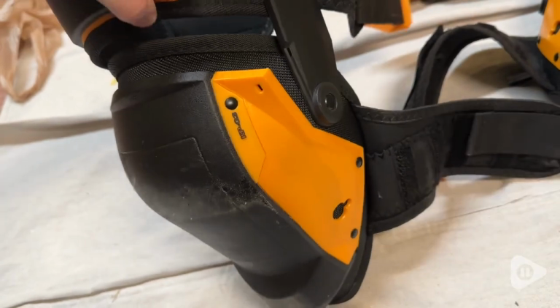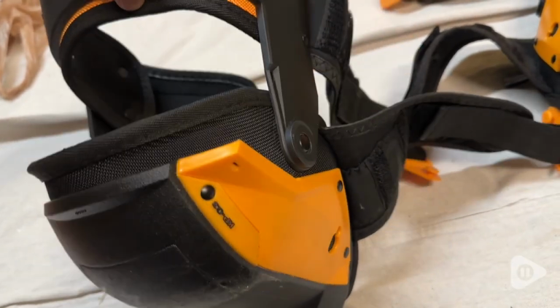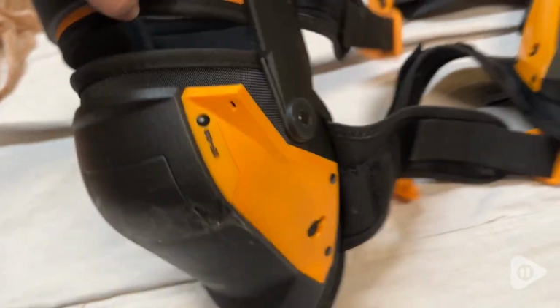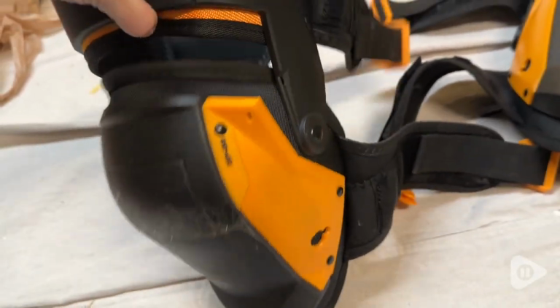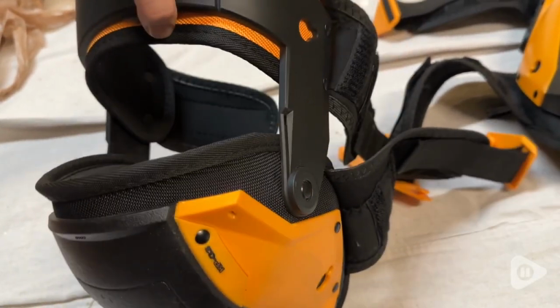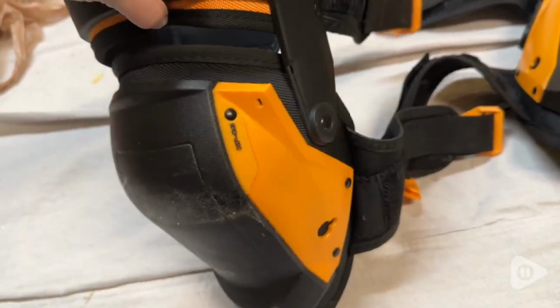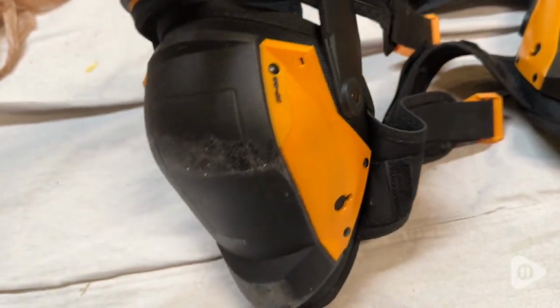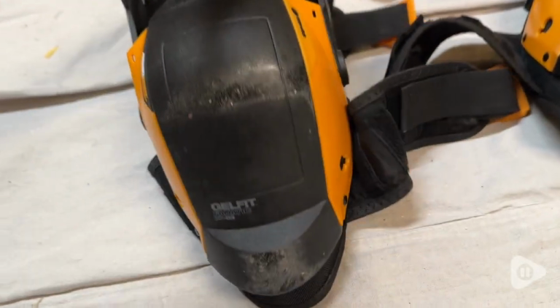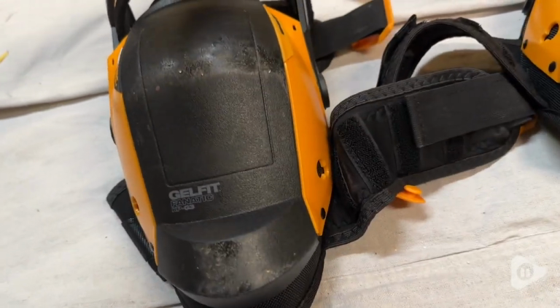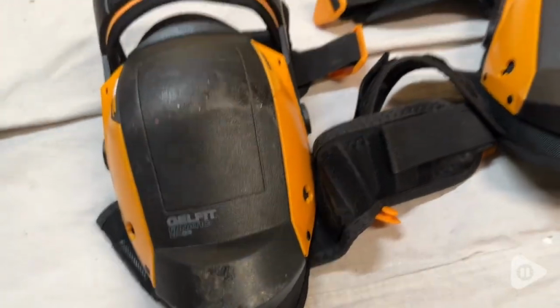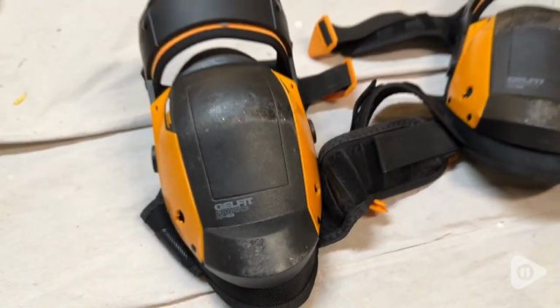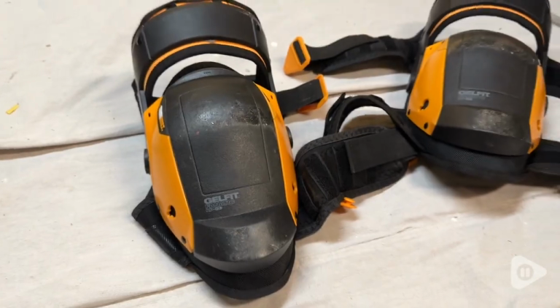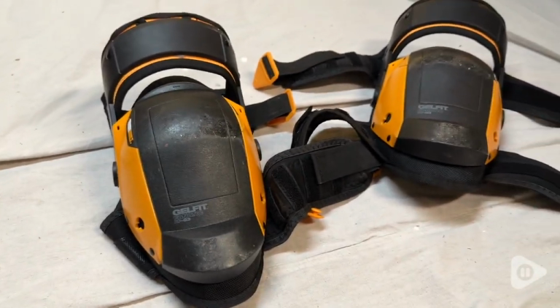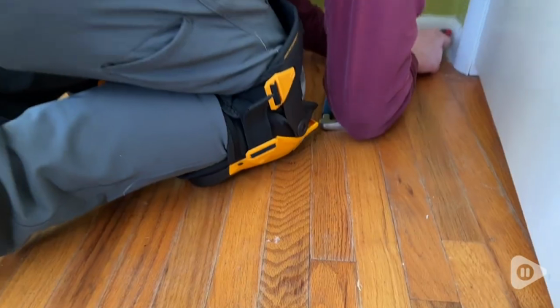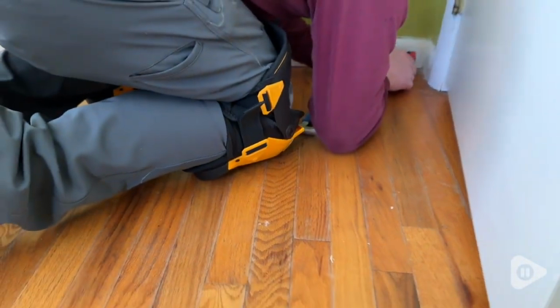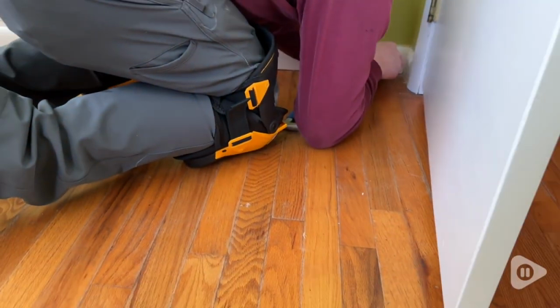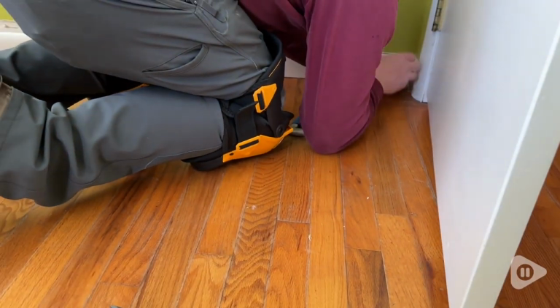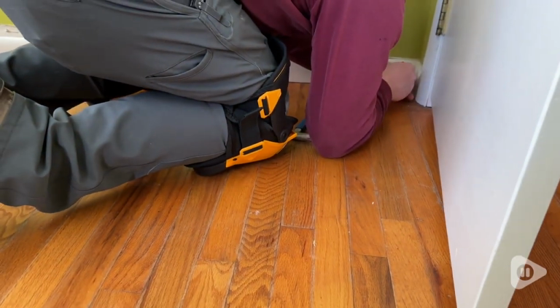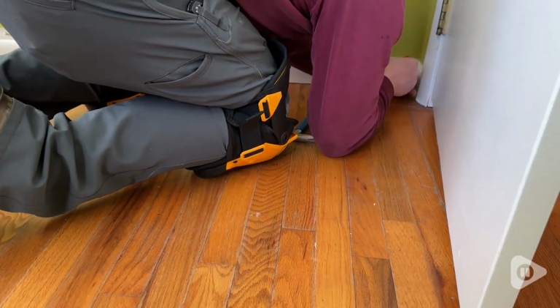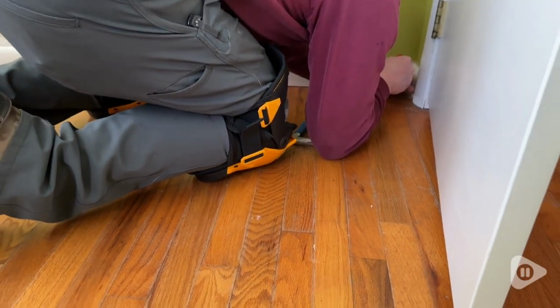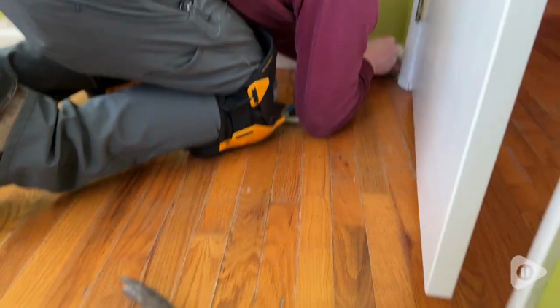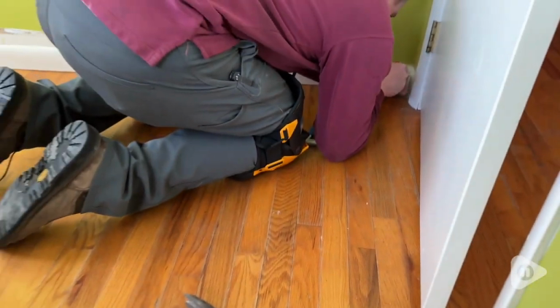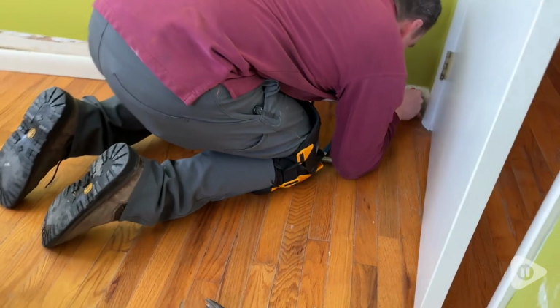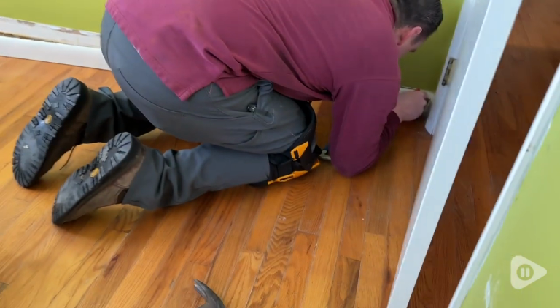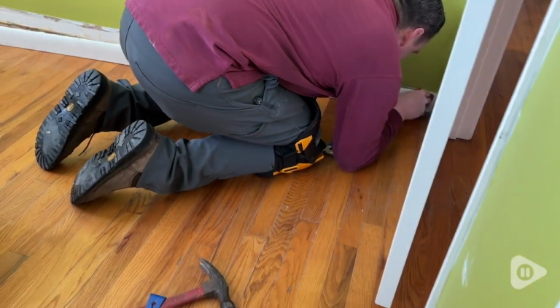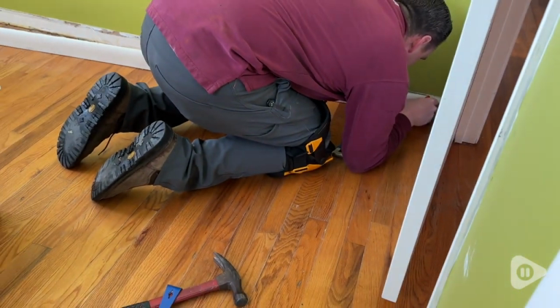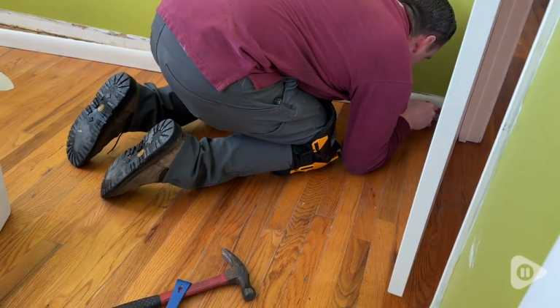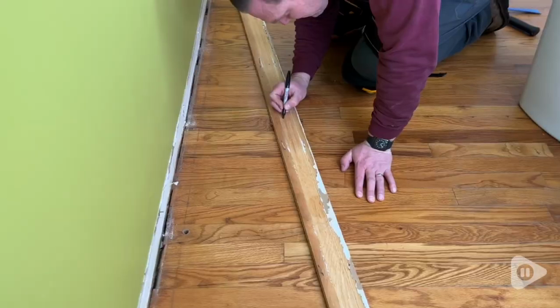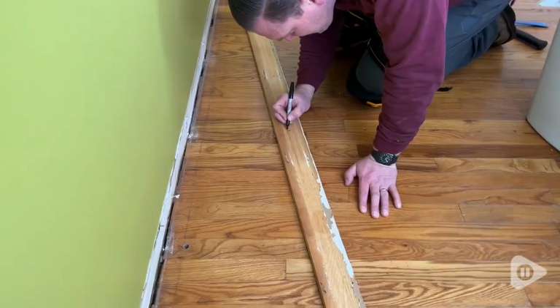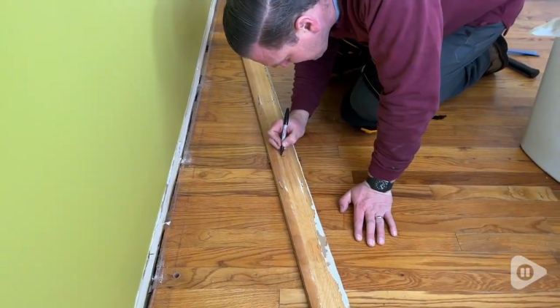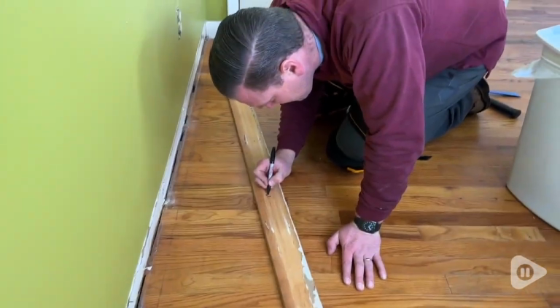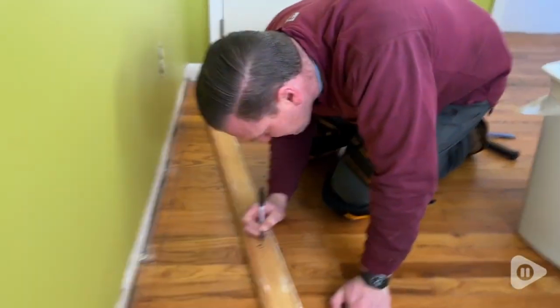There is also a strap up at the top that actually goes around your thigh and it offers support by helping to distribute your weight. So it's not only on your knees, but also on your thighs — that really takes a ton of the pressure off.